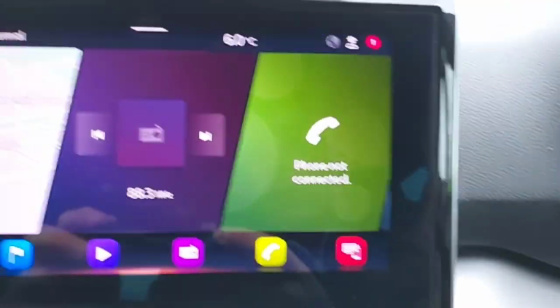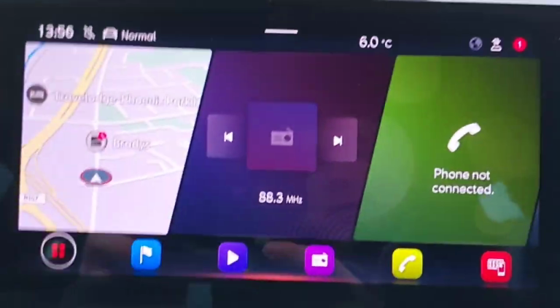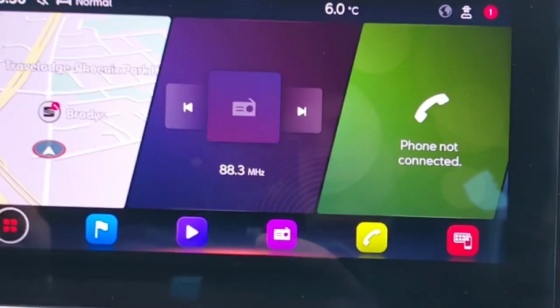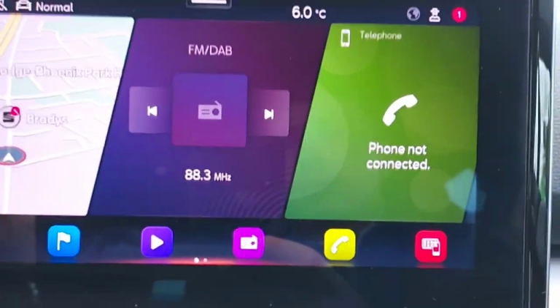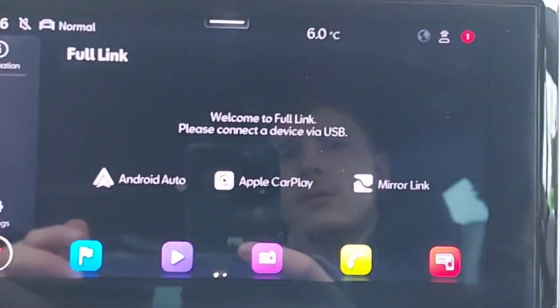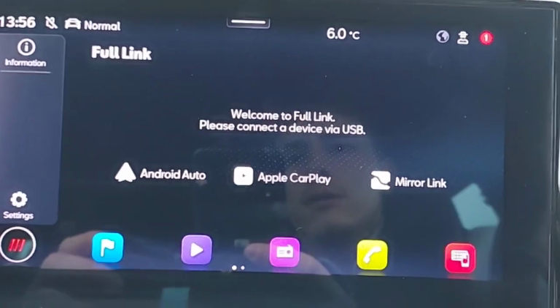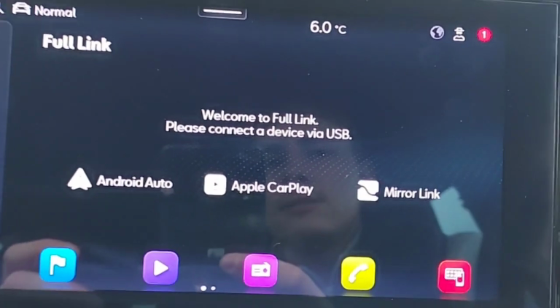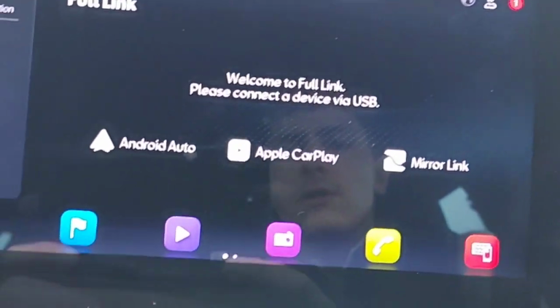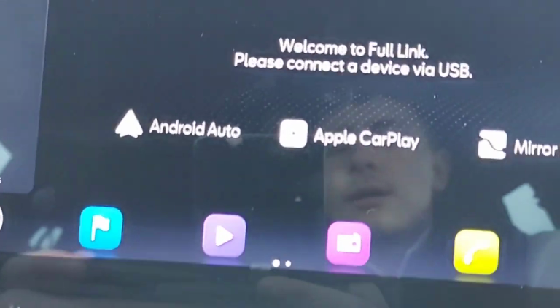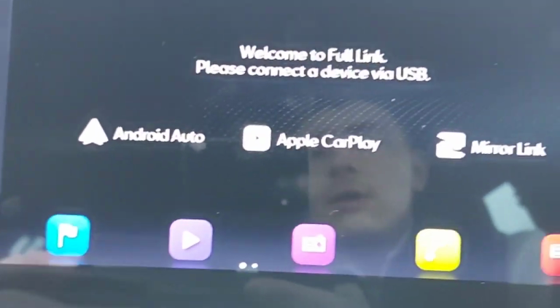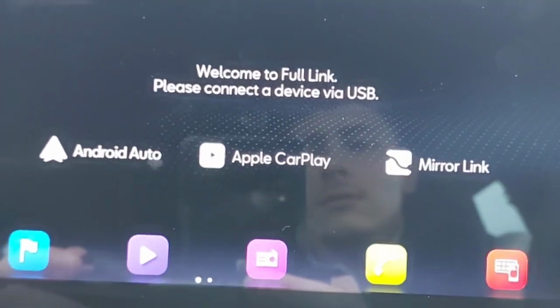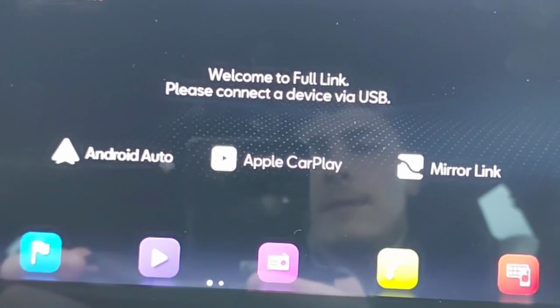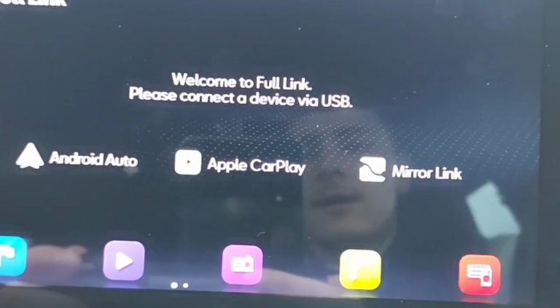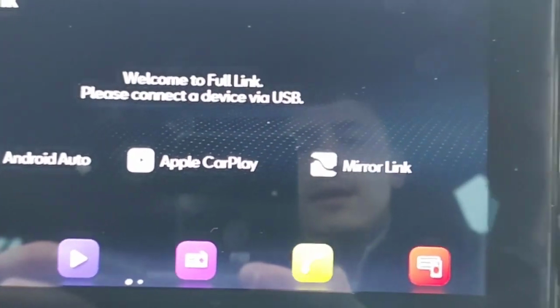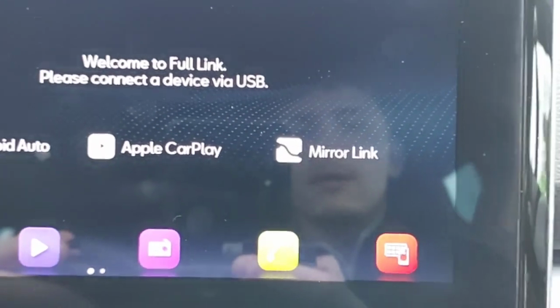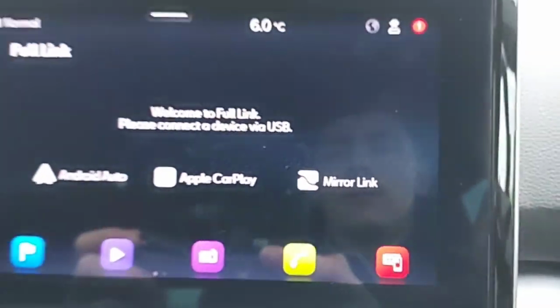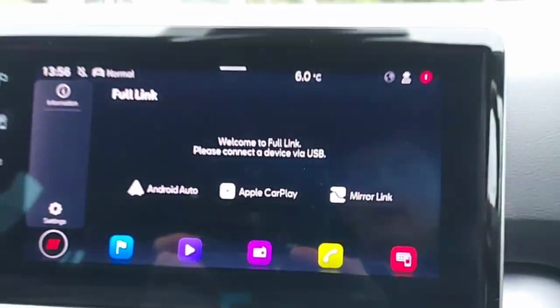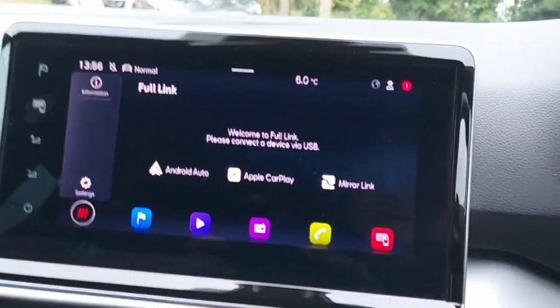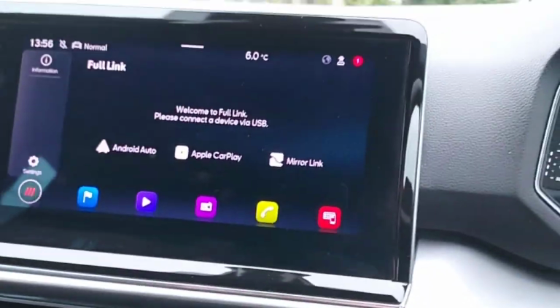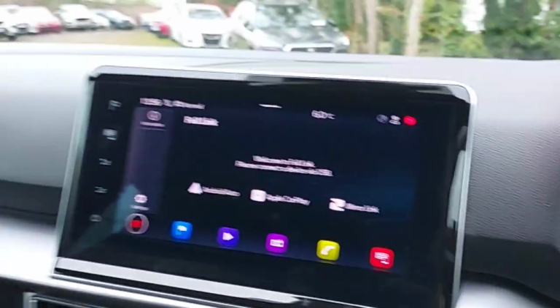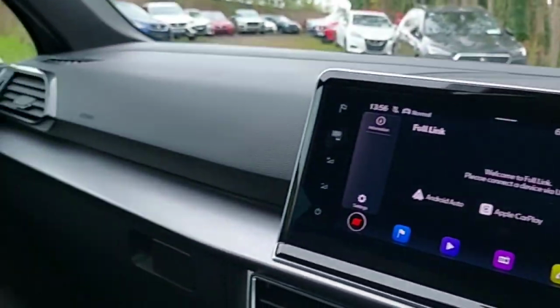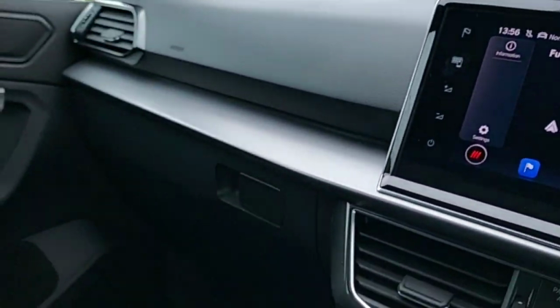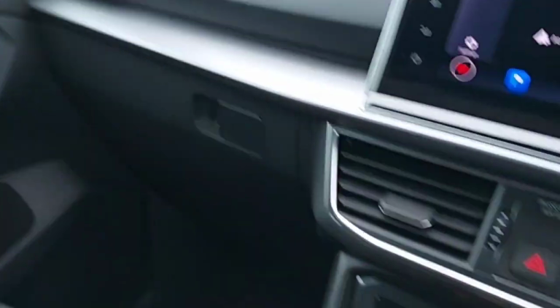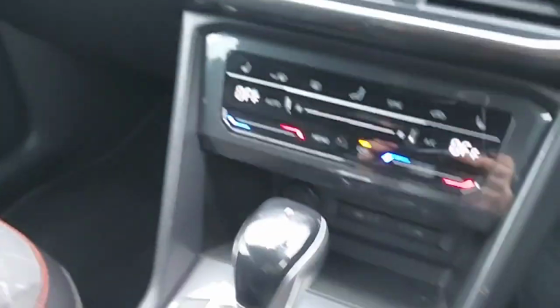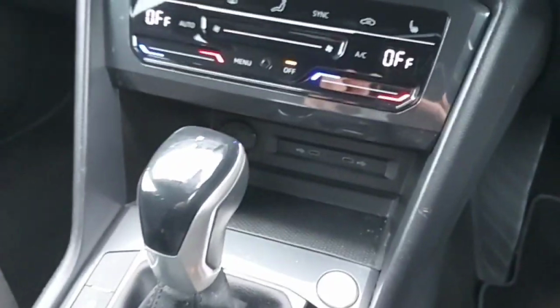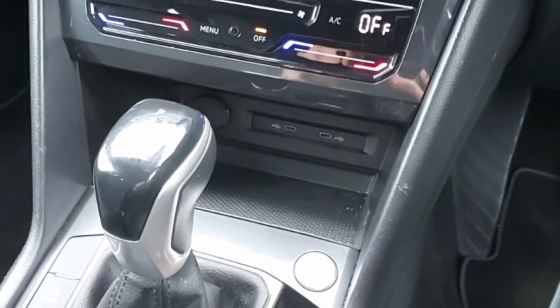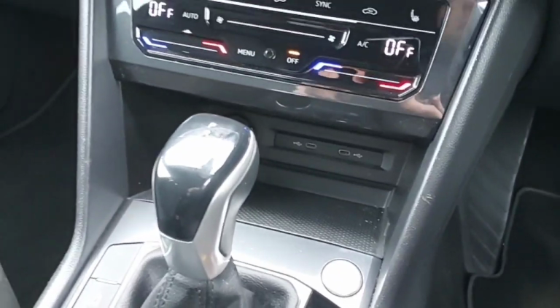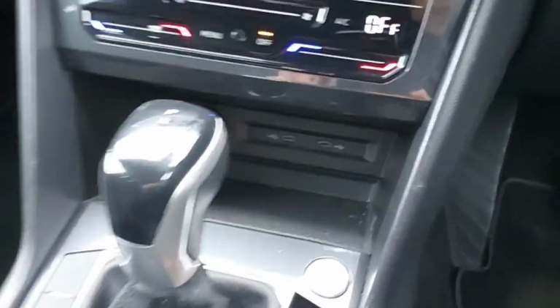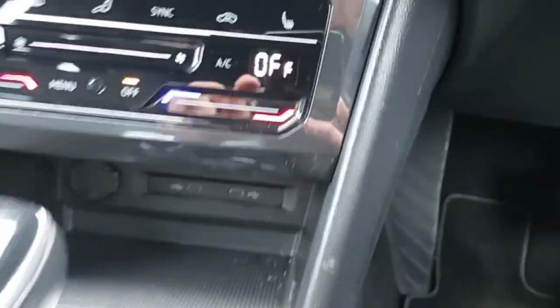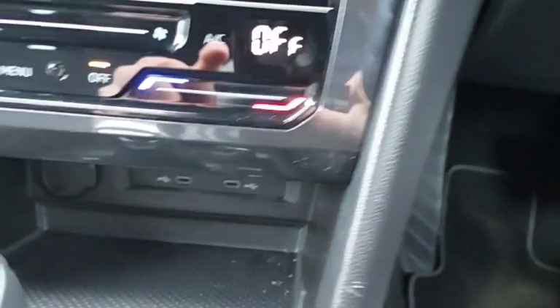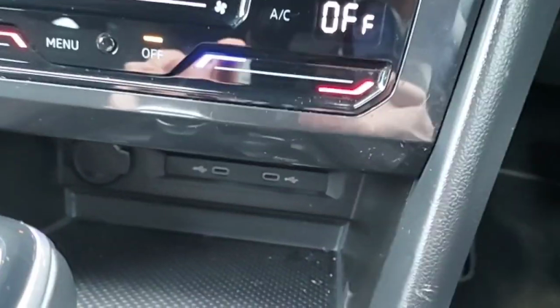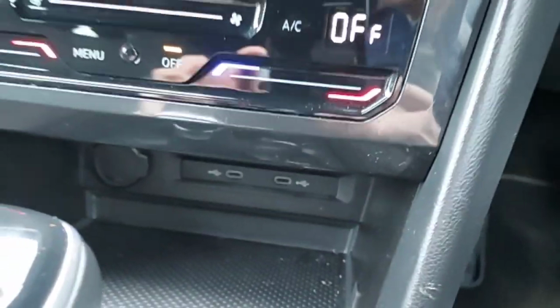It also has all the radio stations you want, plus full link, Android Auto, Apple CarPlay, and Mirror Link. It also has two USB ports underneath.